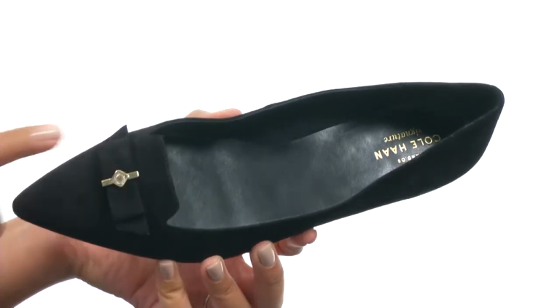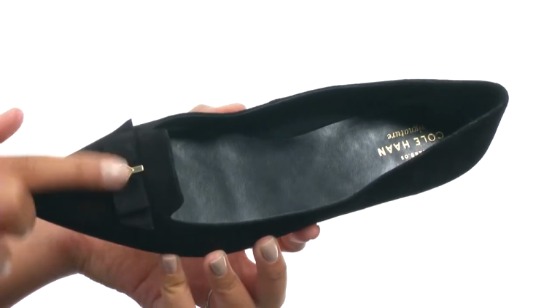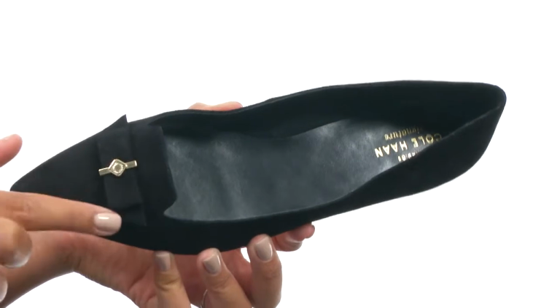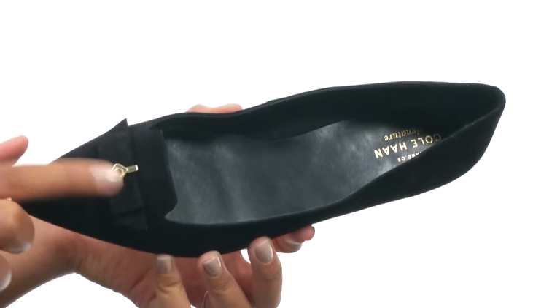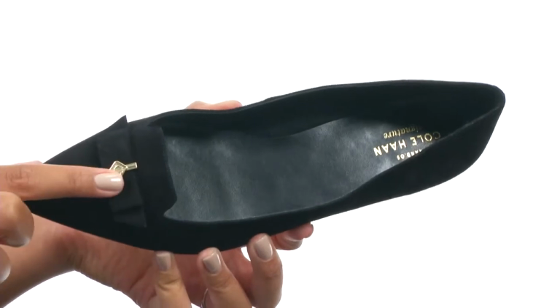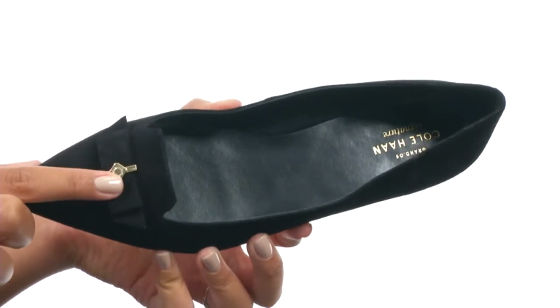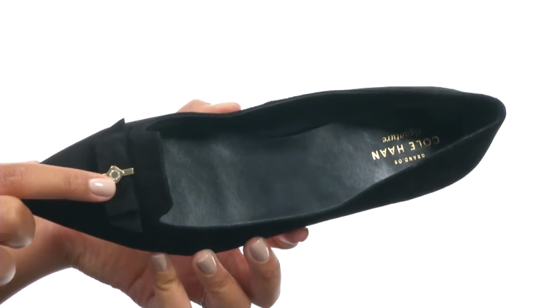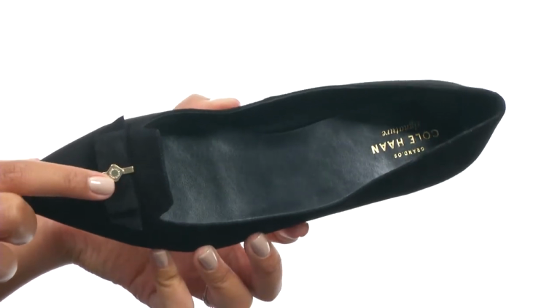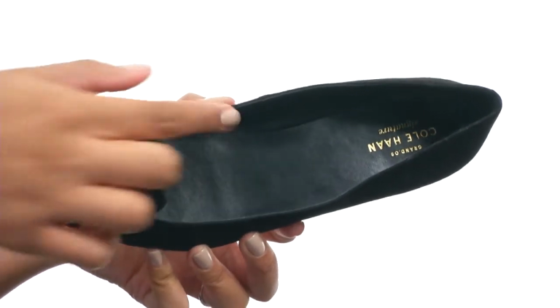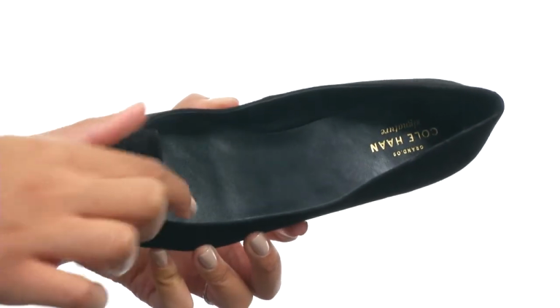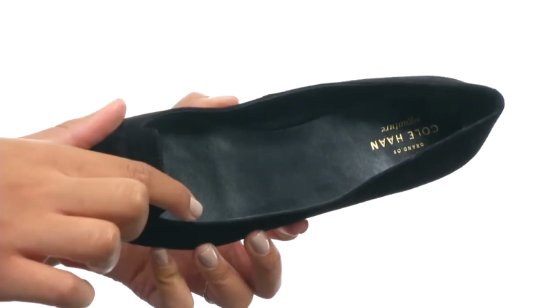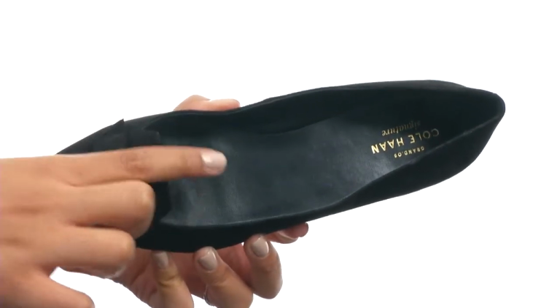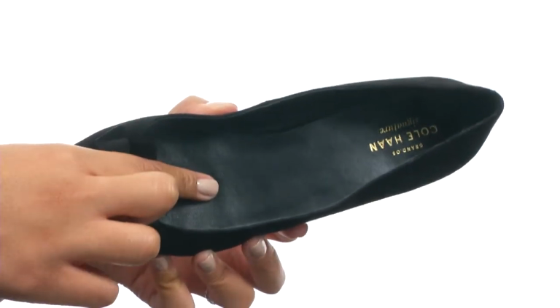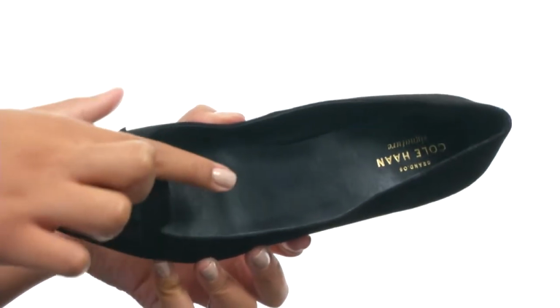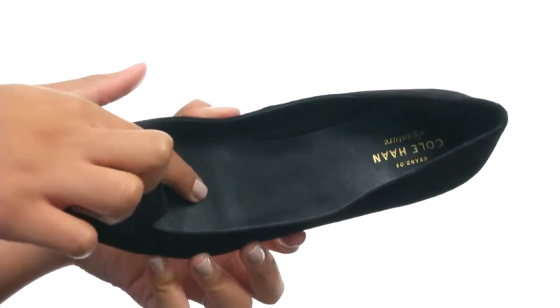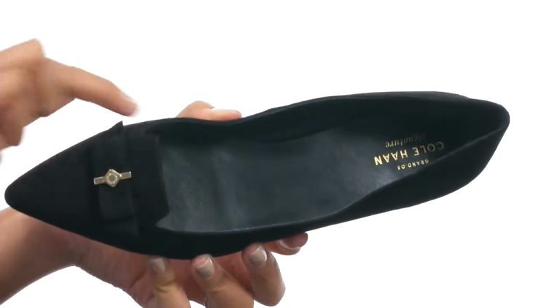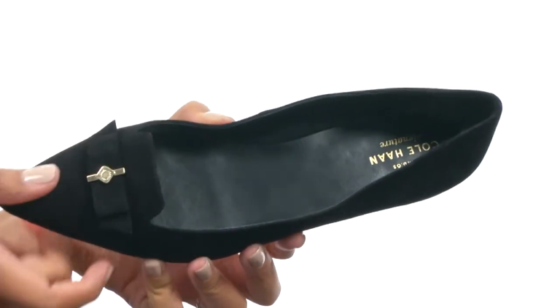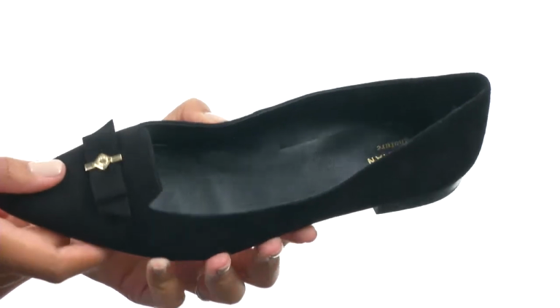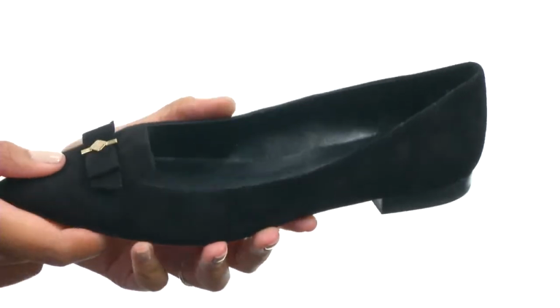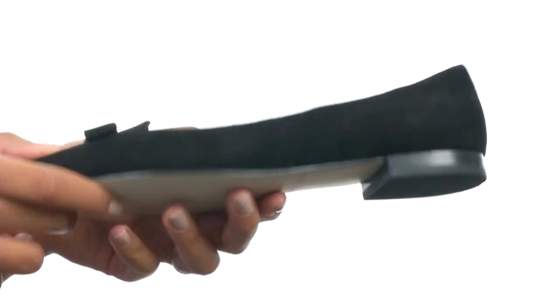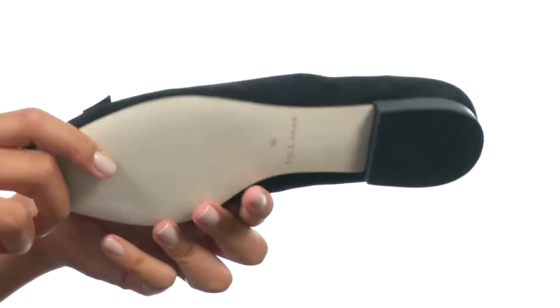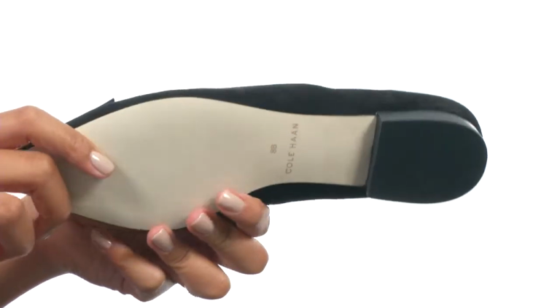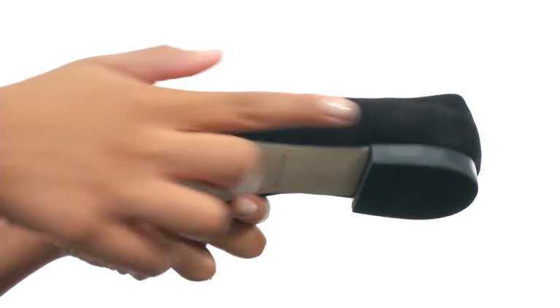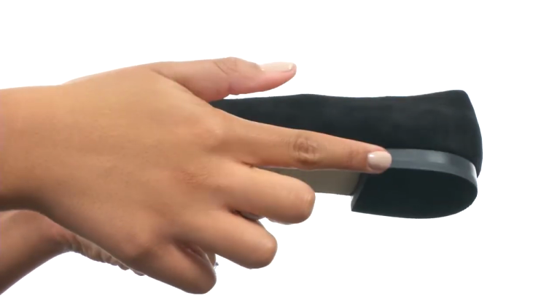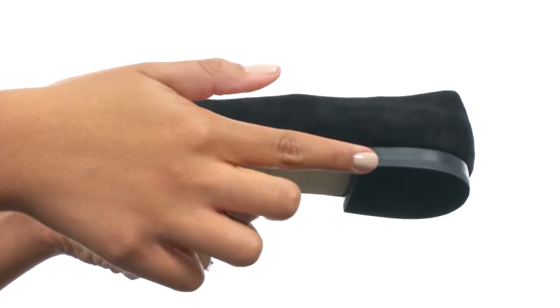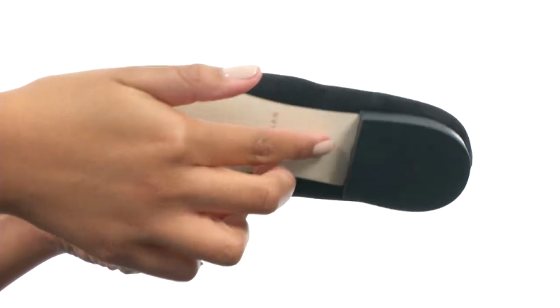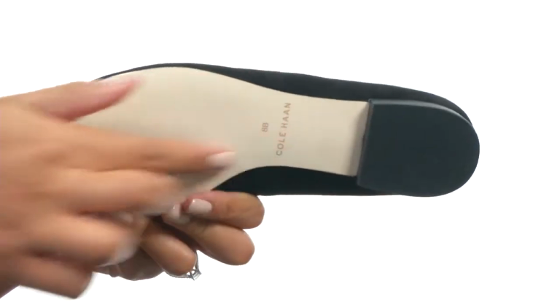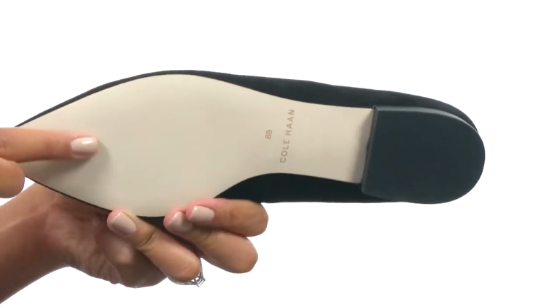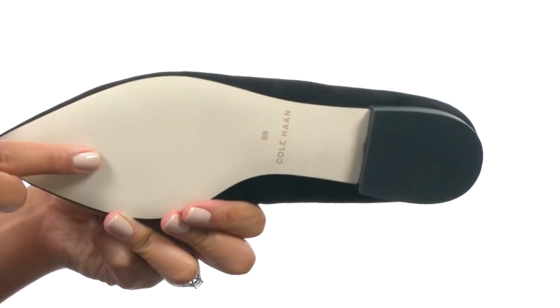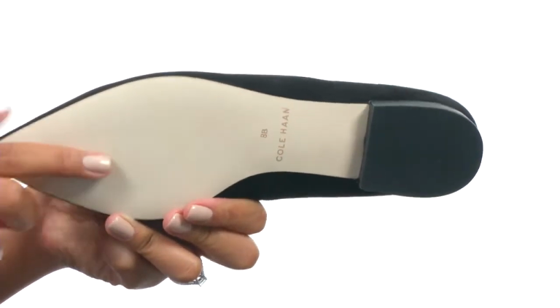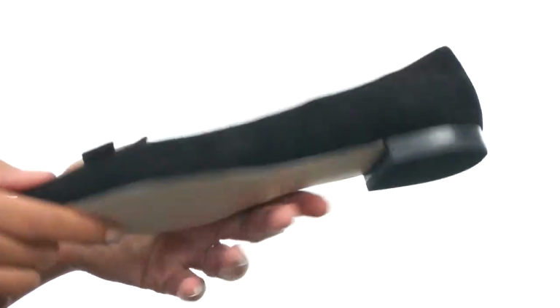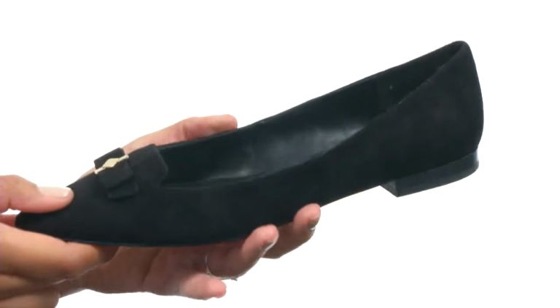You get the signature hardware at the vamp and the inside provides synthetic lining along with a lightly padded footbed for all-day support. At the very bottom you do get a stacked heel along with a very durable synthetic outsole.